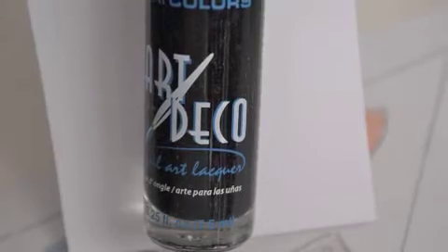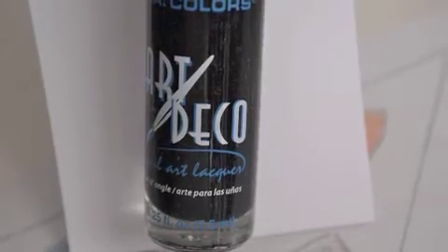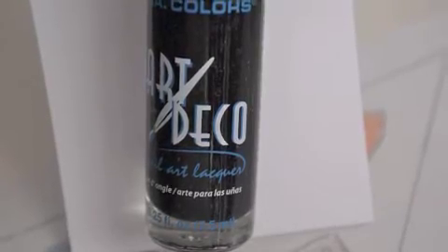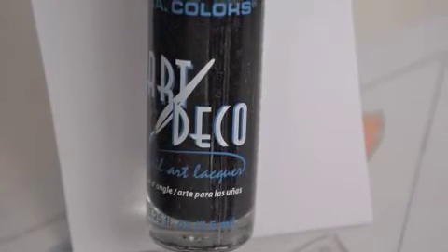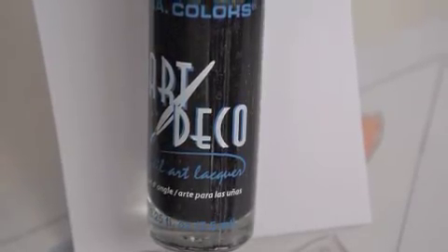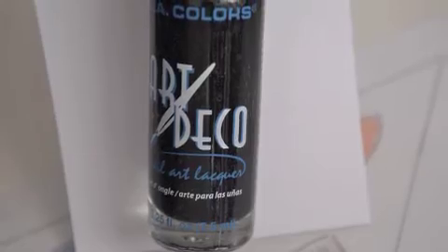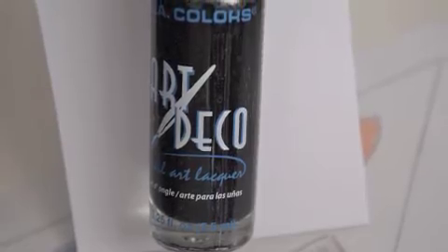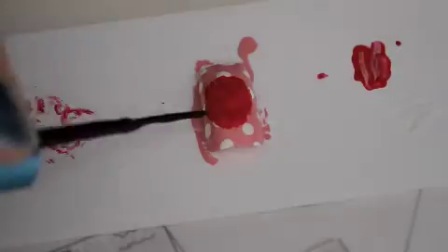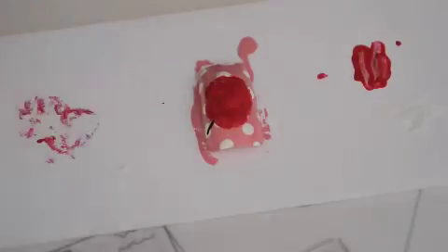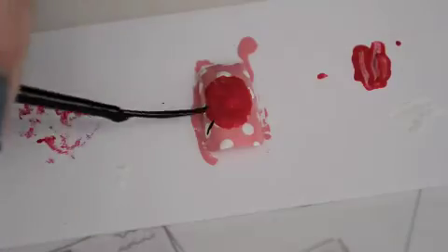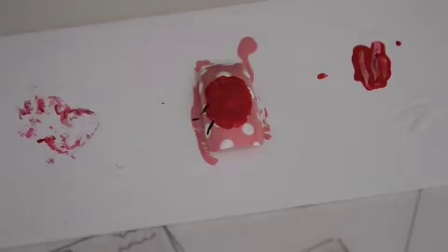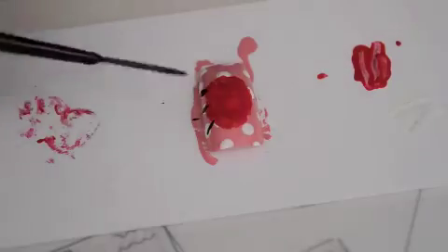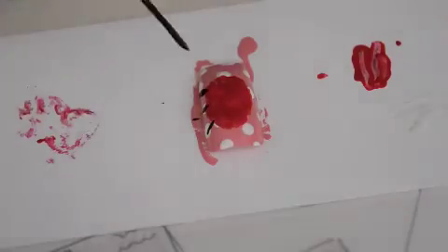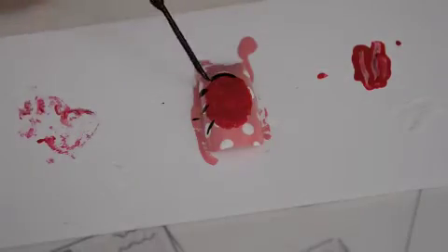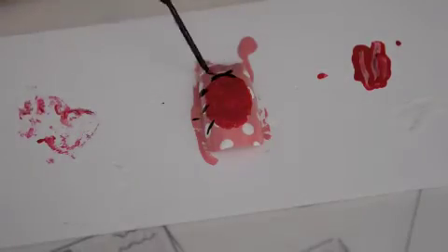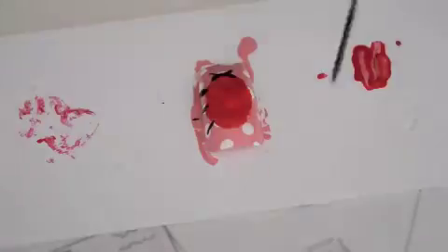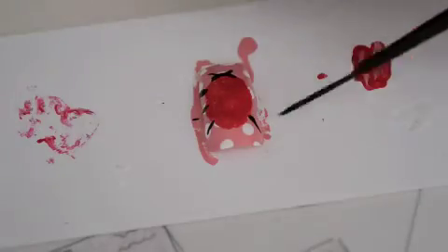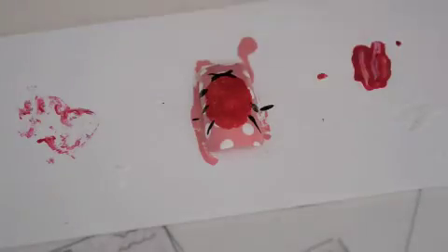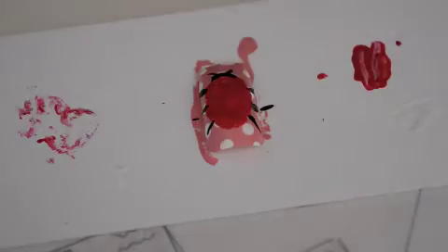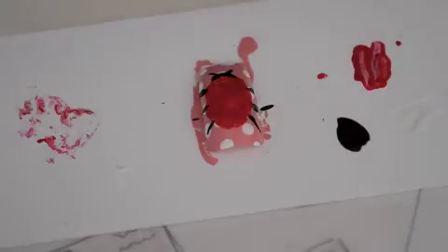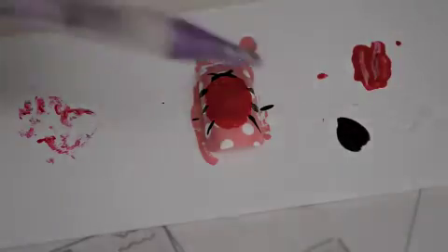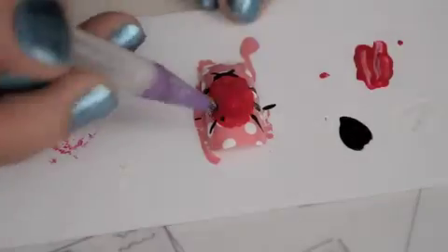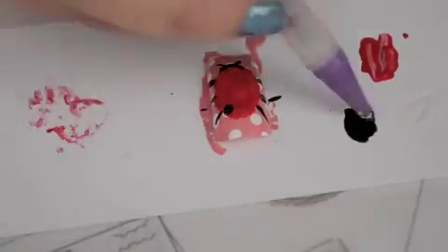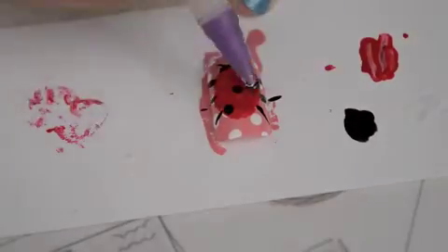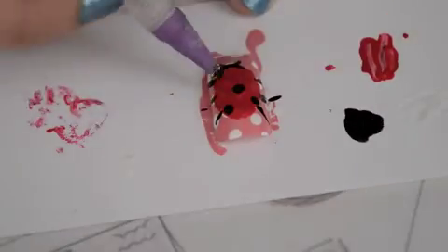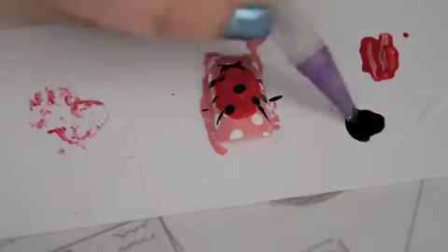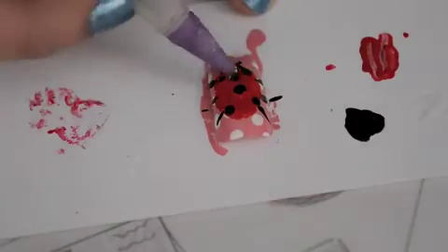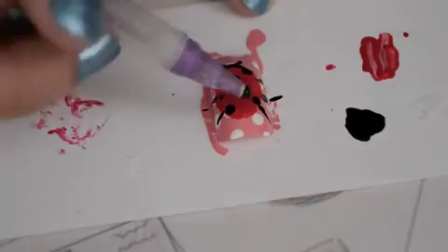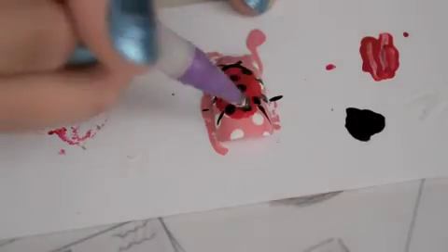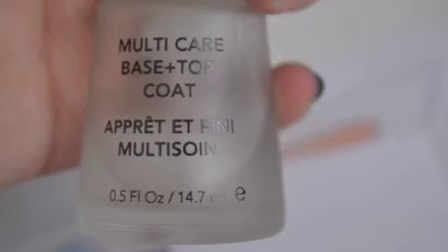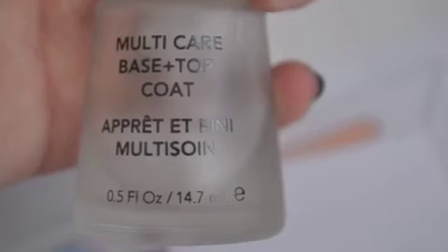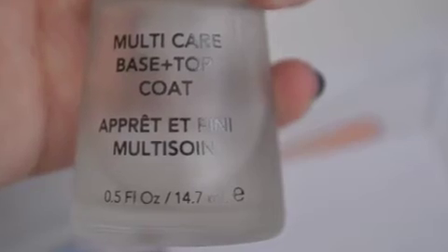Then using Art Deco black from LA Colors, you just make legs and then the dots. Finish off with a top coat.